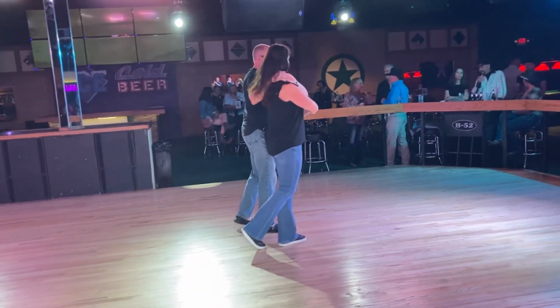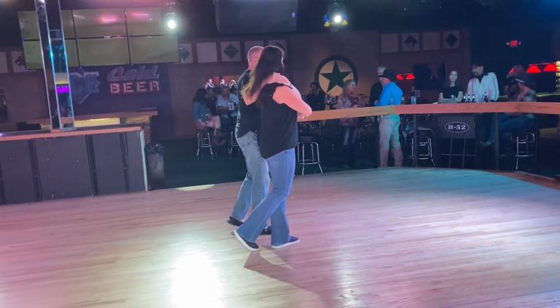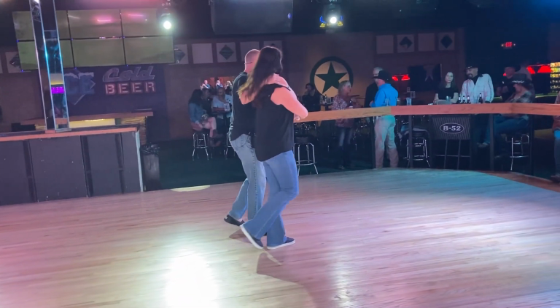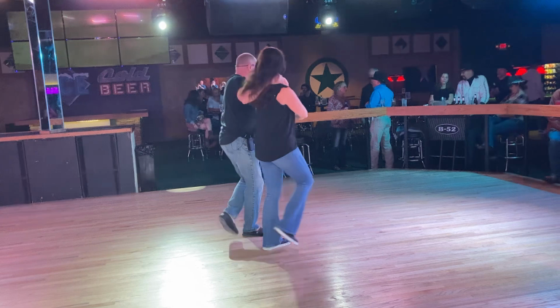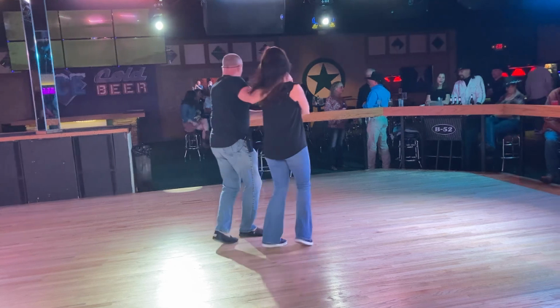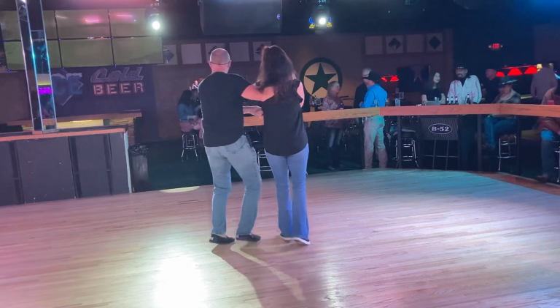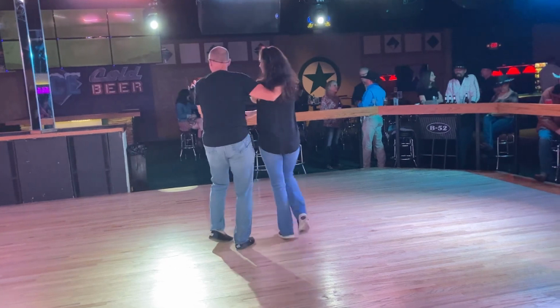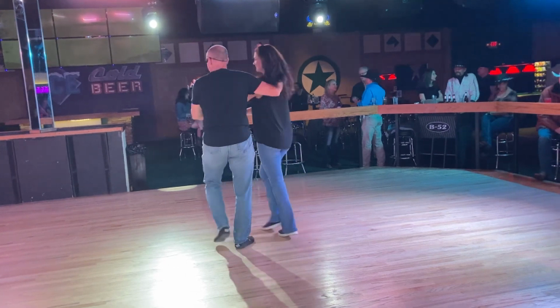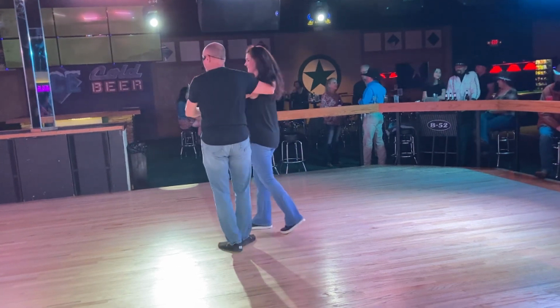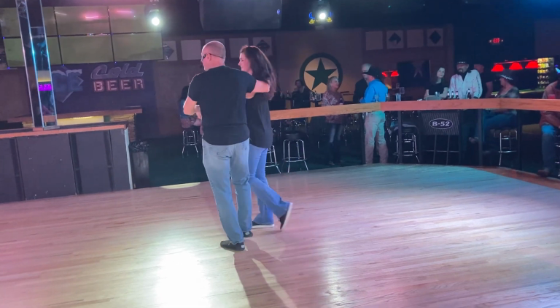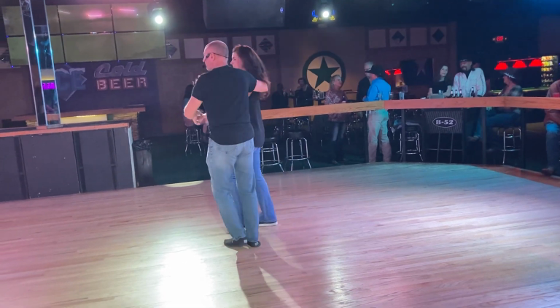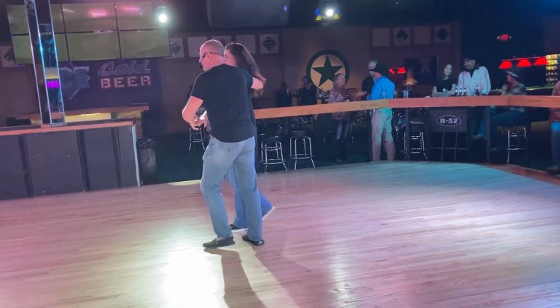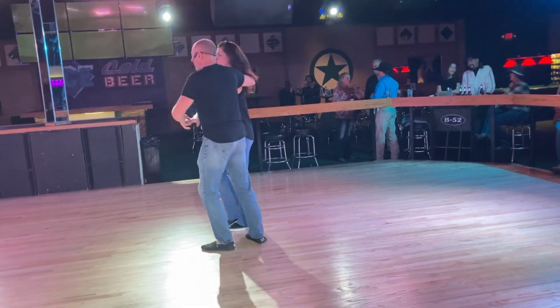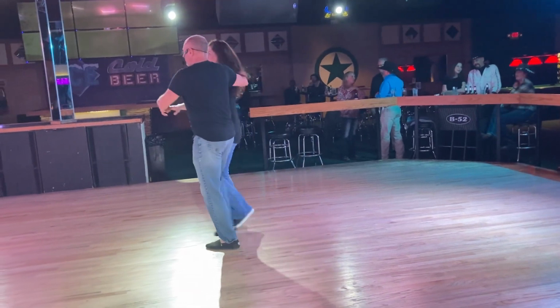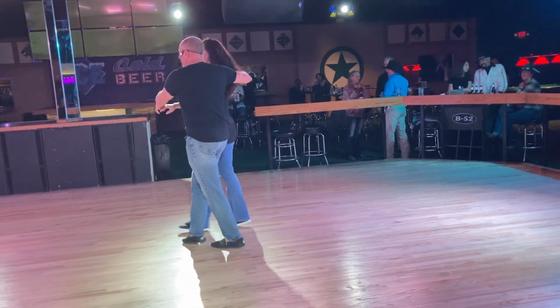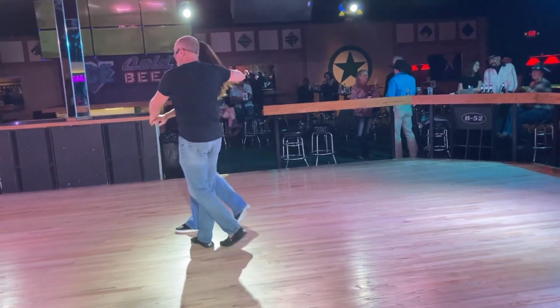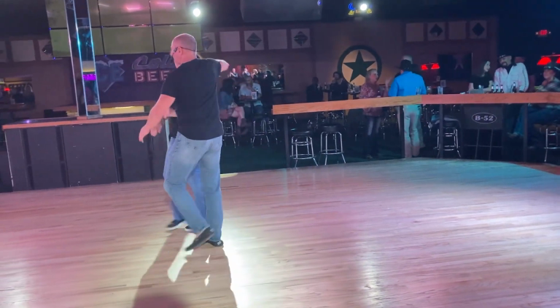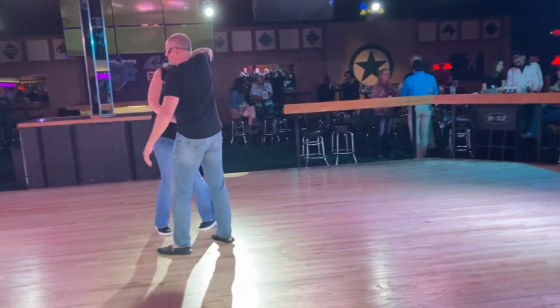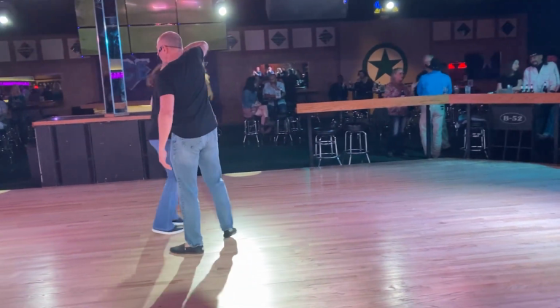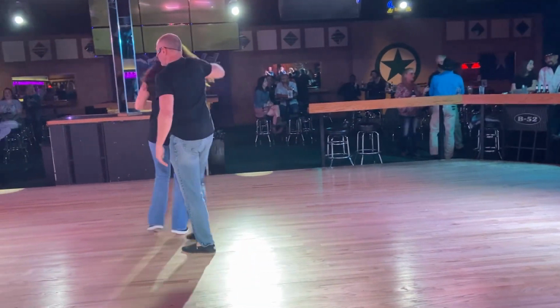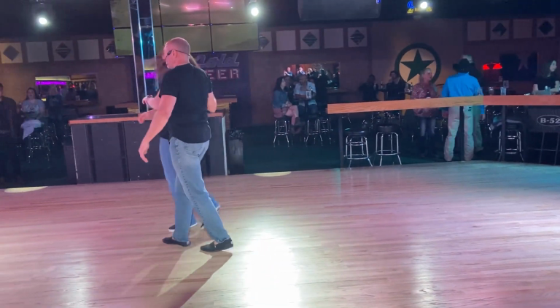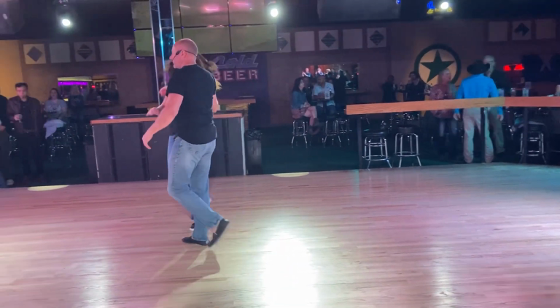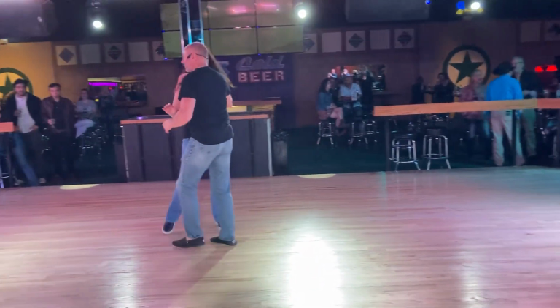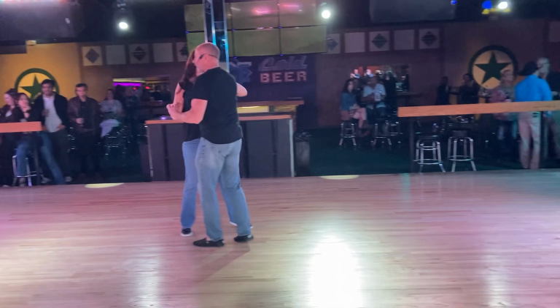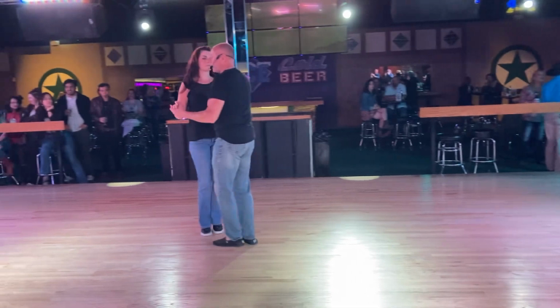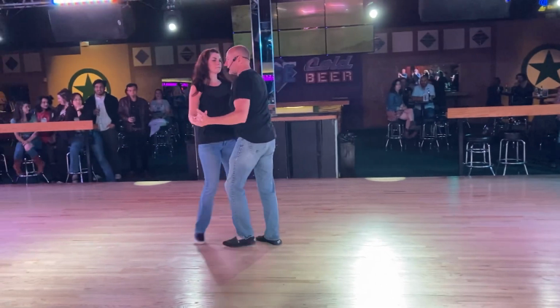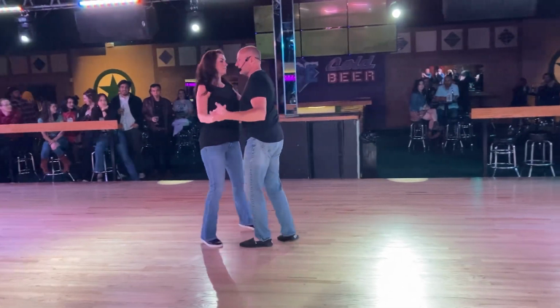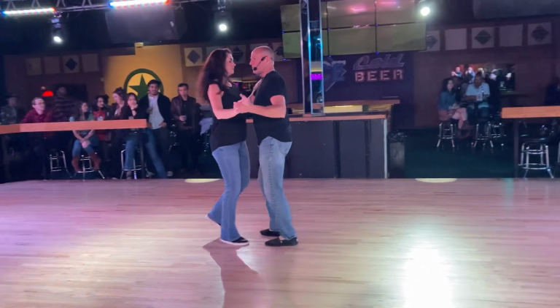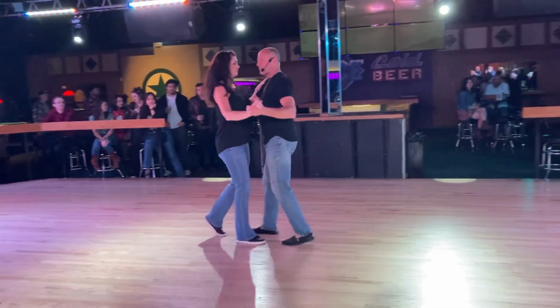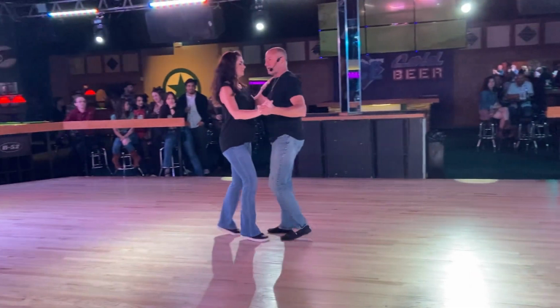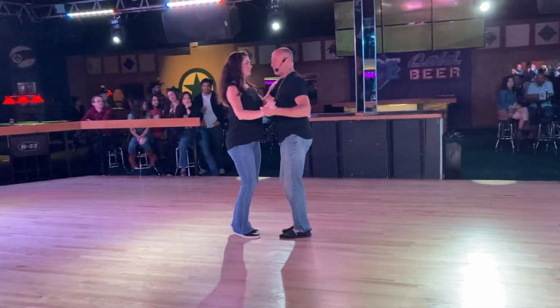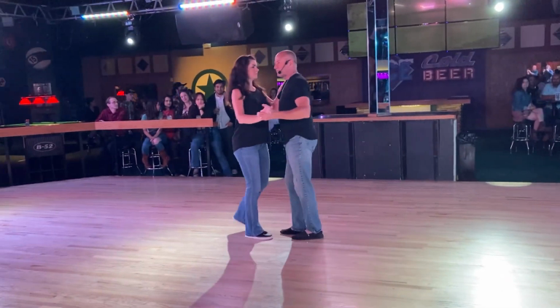We went 1 and 2, 3 and prep, and up. Shoulder roll, and 2, 3 and 4.